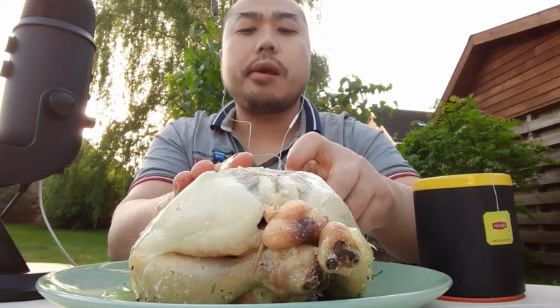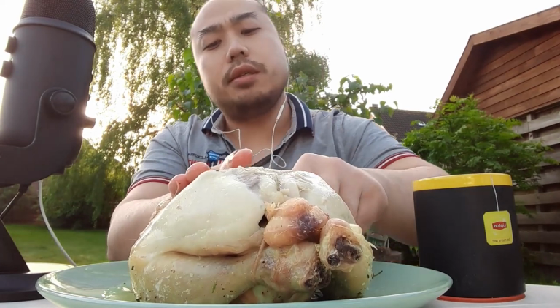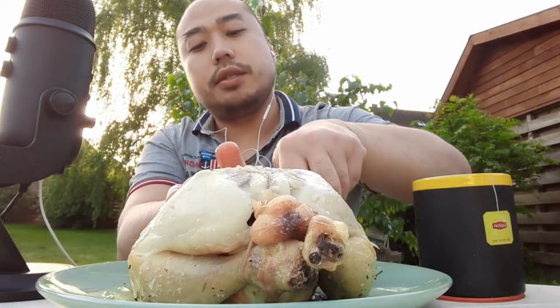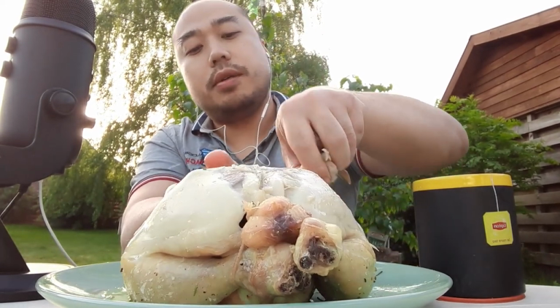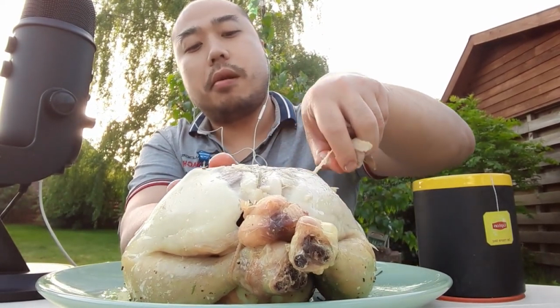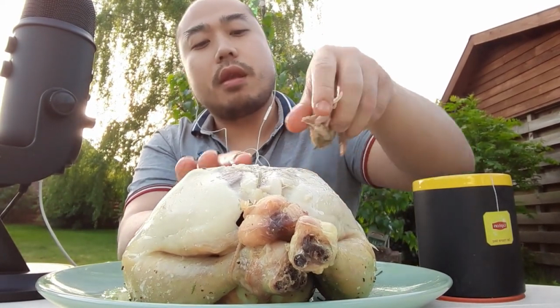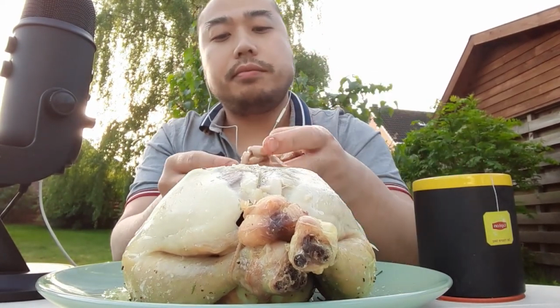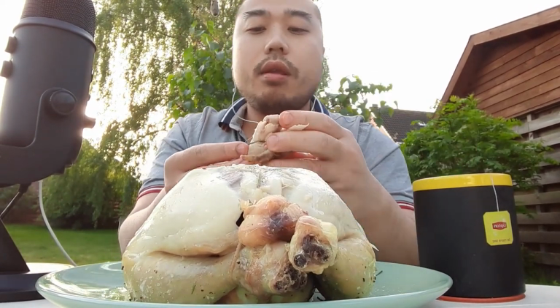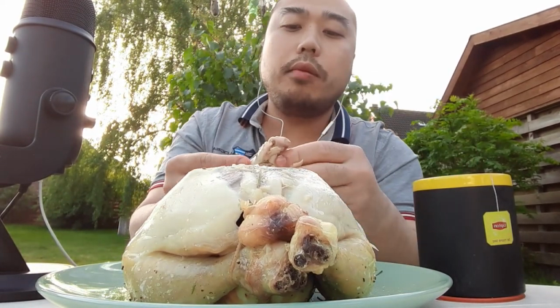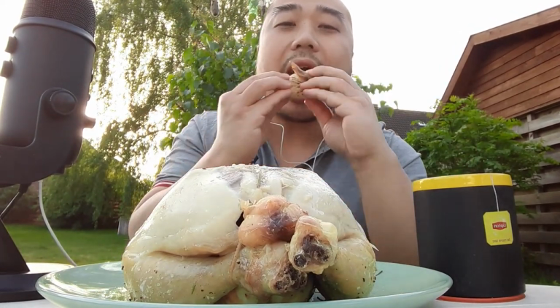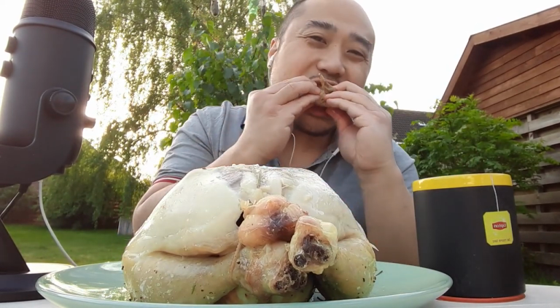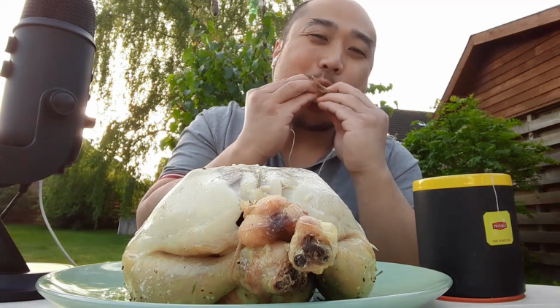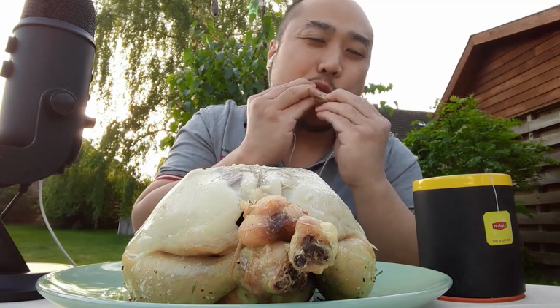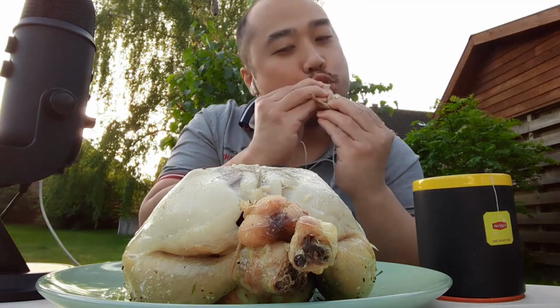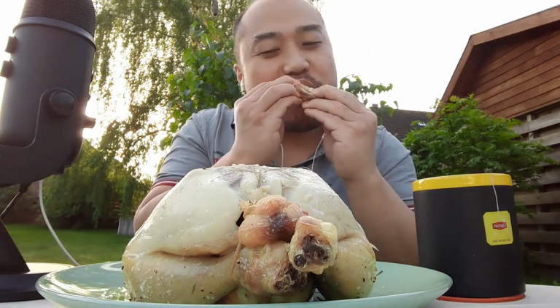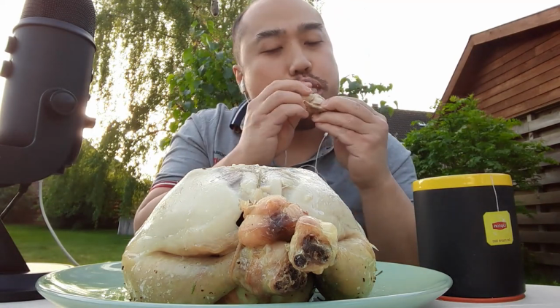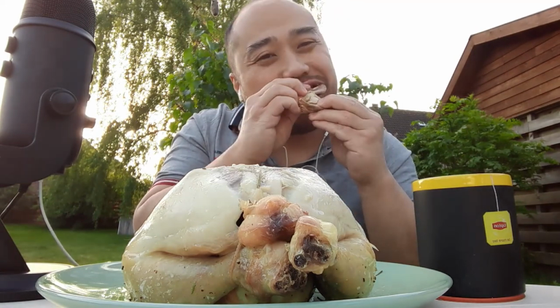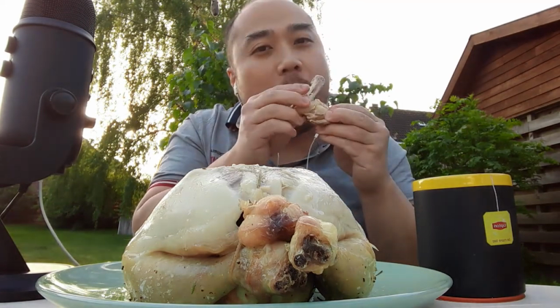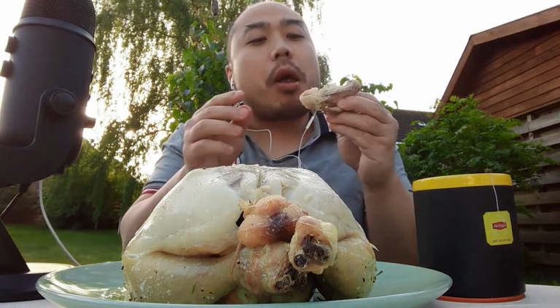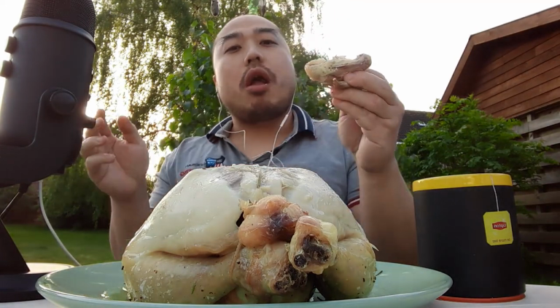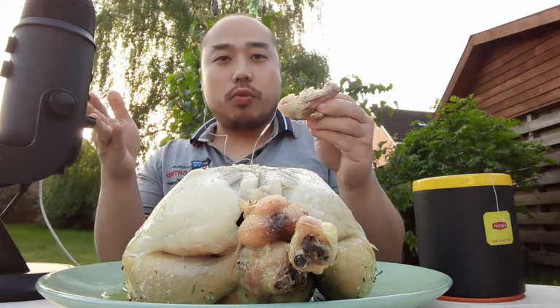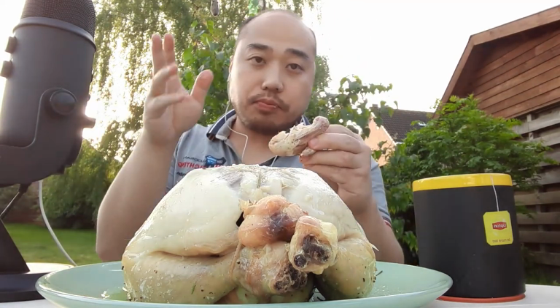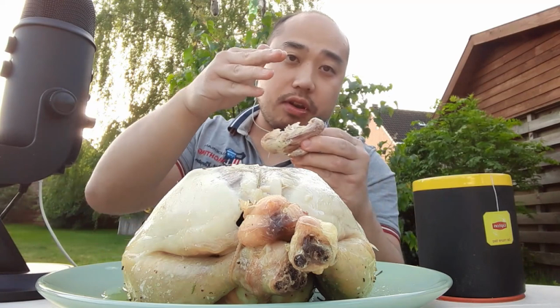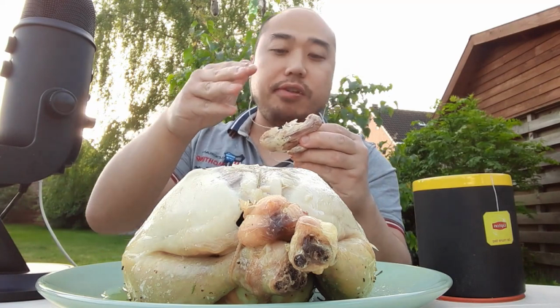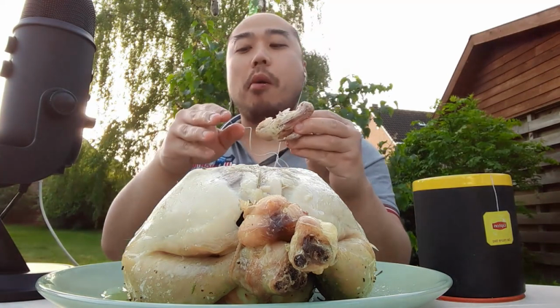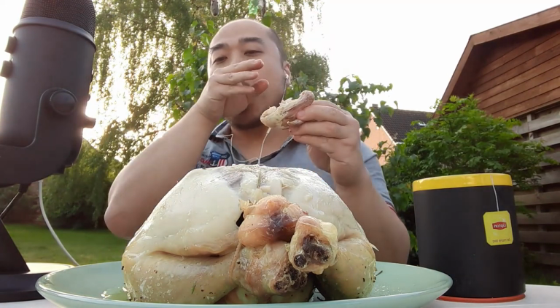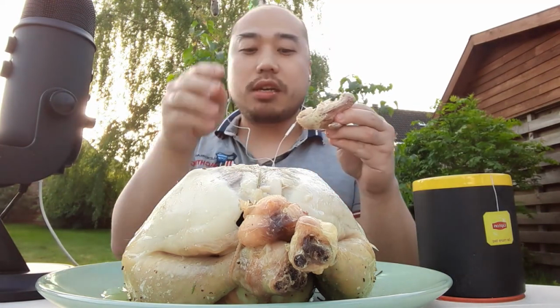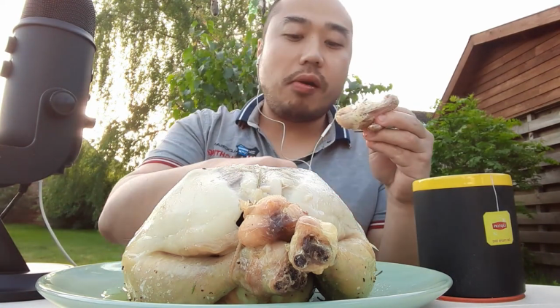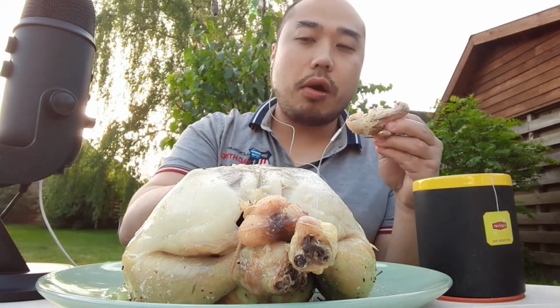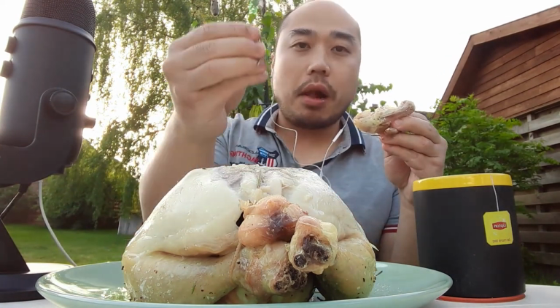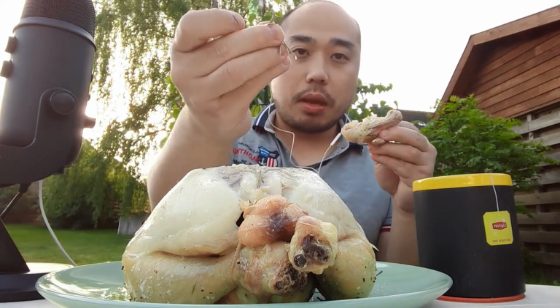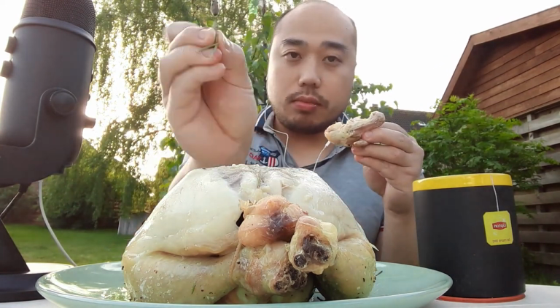This is really tasty, man. Wow. So, chicken wing — put this aside. Make it myself, you know.